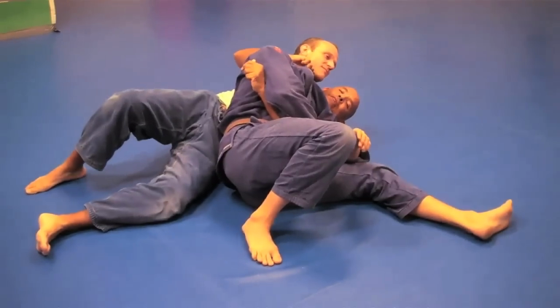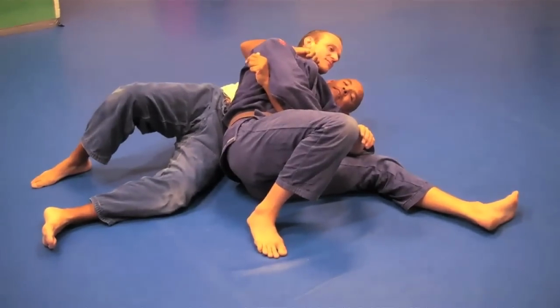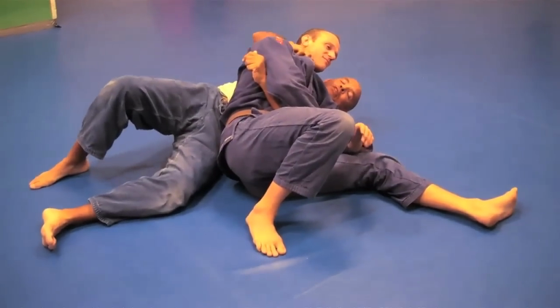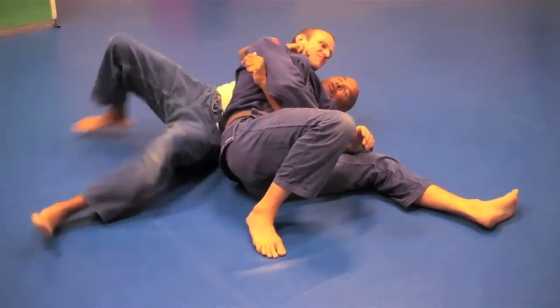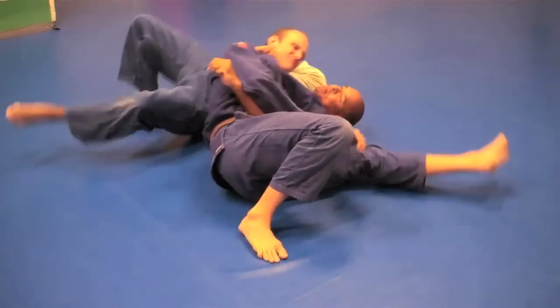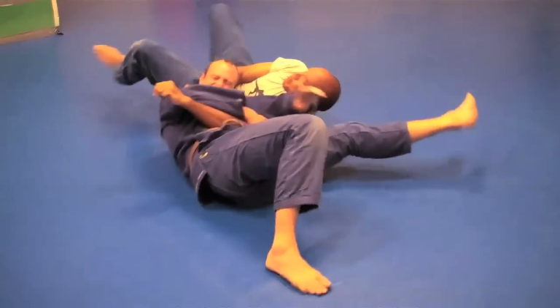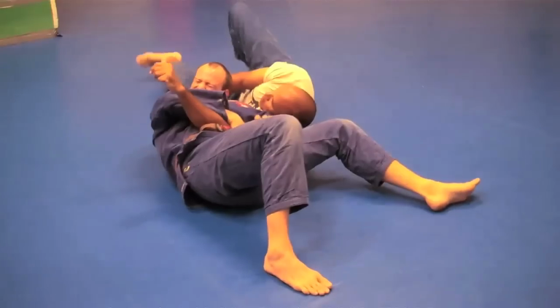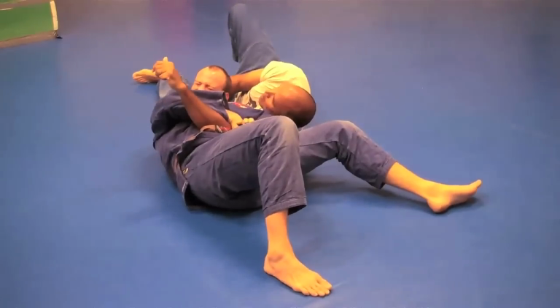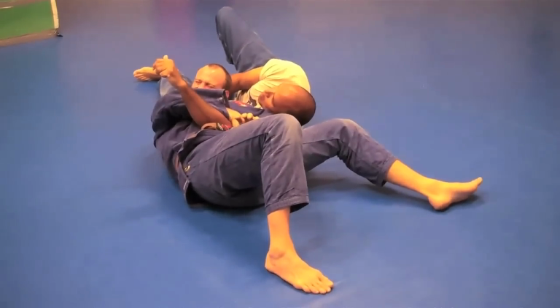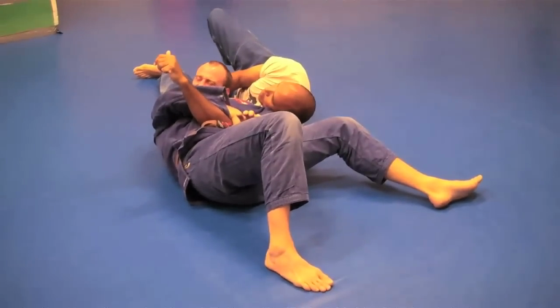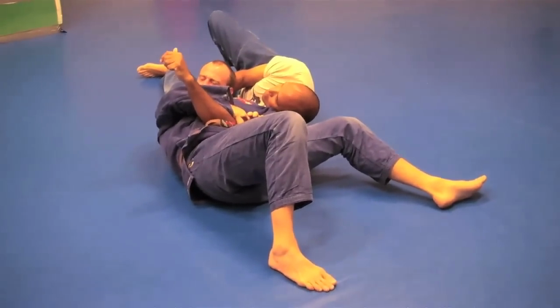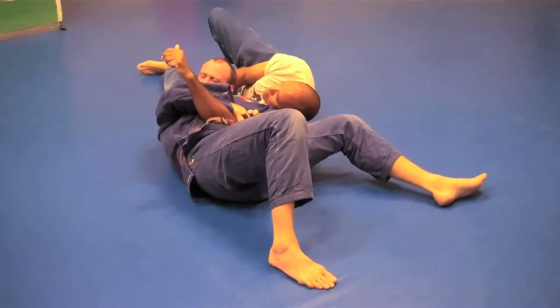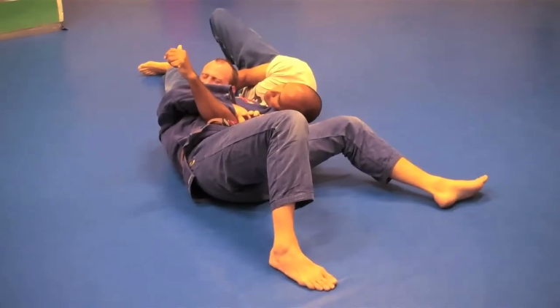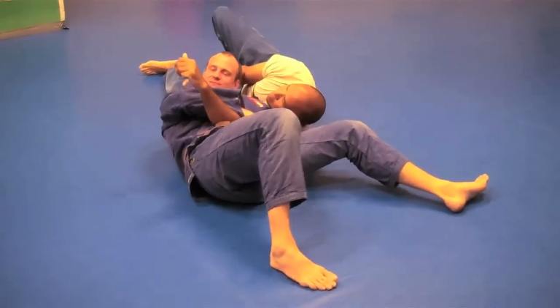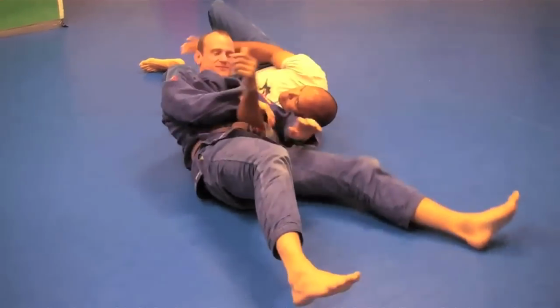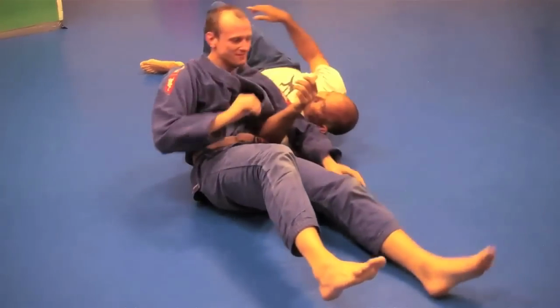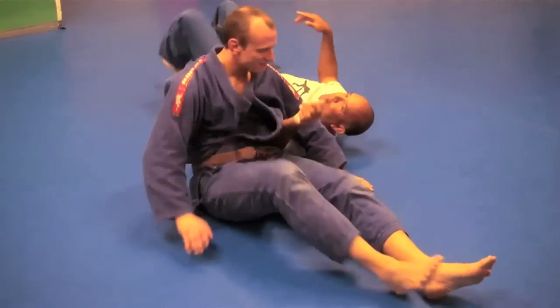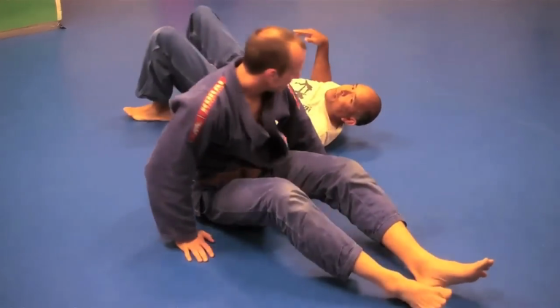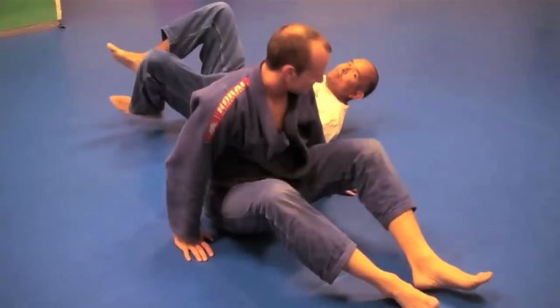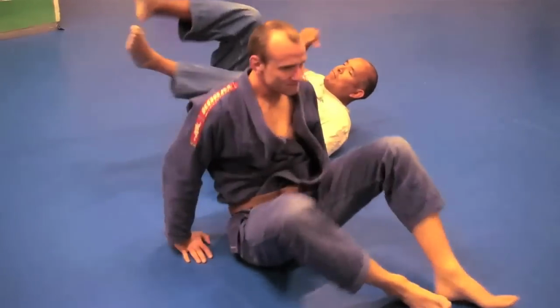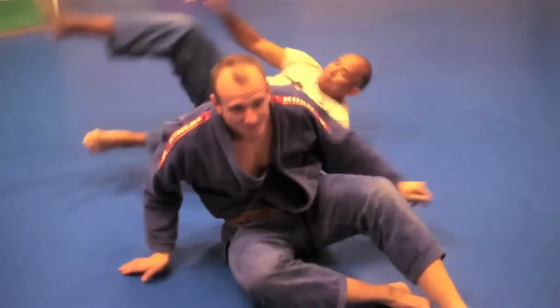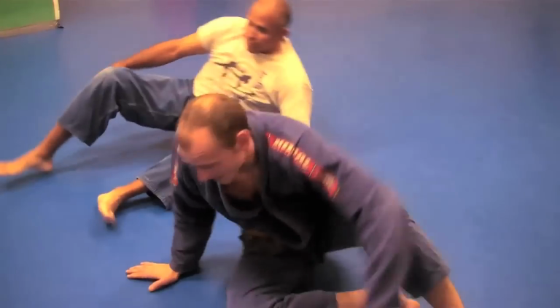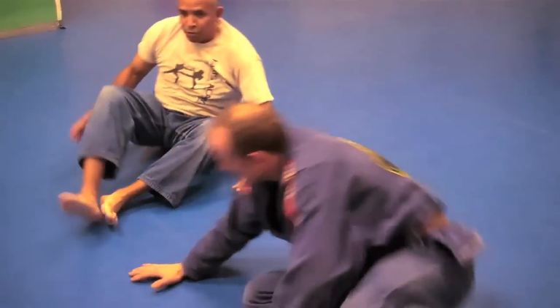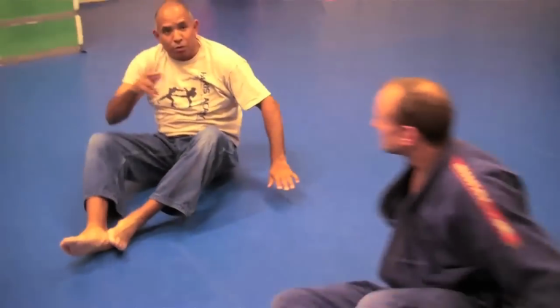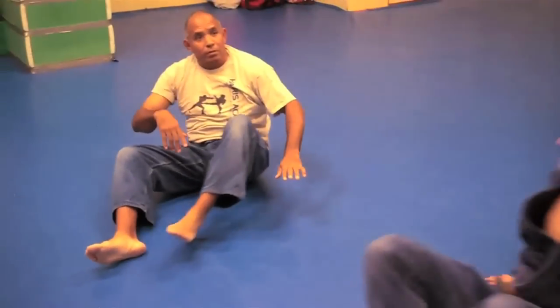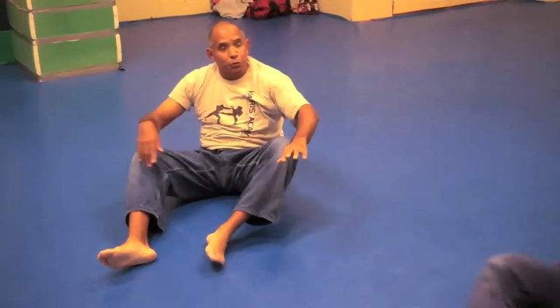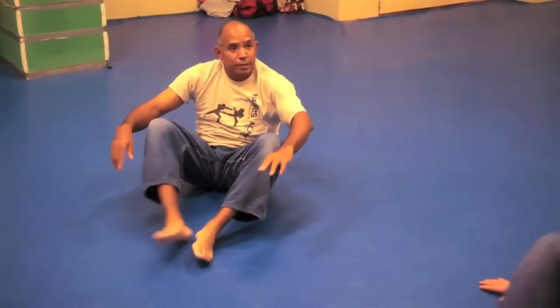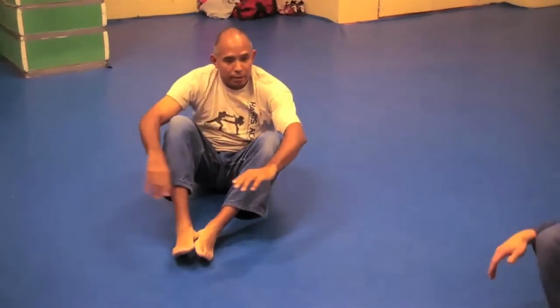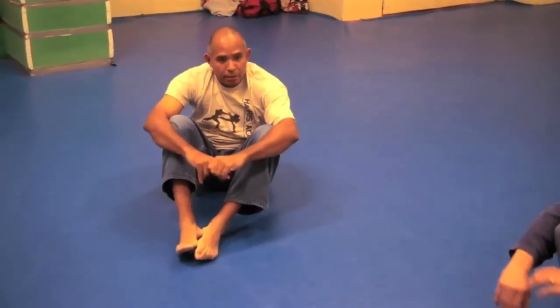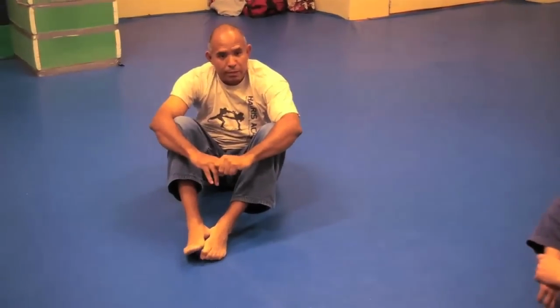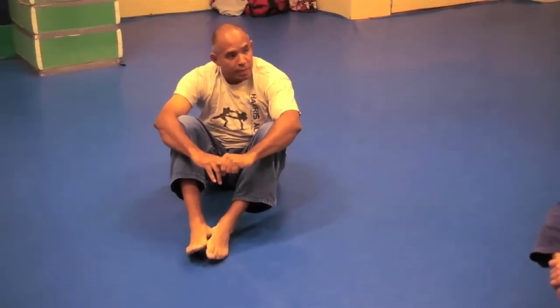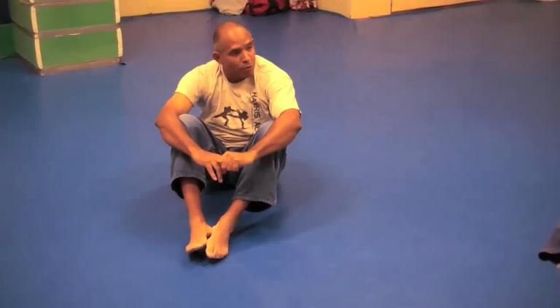He's got pretty good control here. But when I put his back on the ground, he doesn't. So those are two good ways to escape scarf hold.